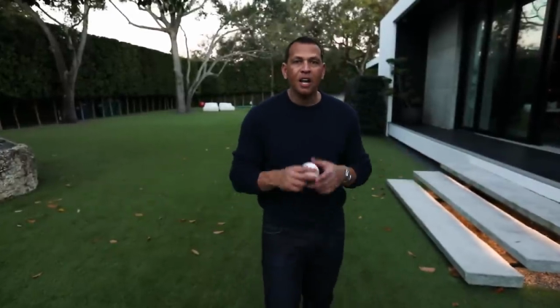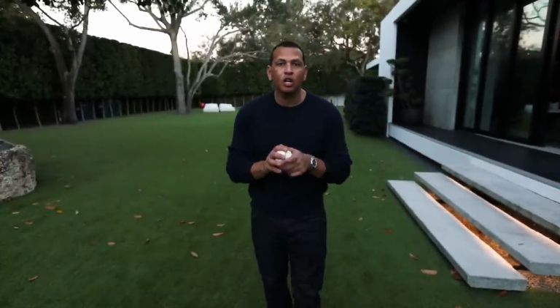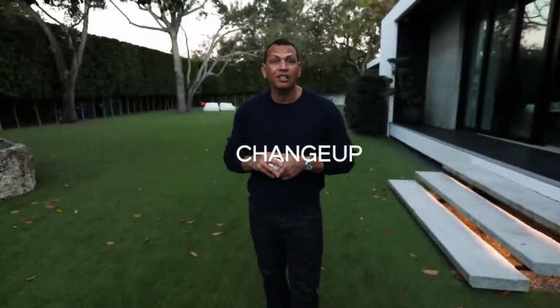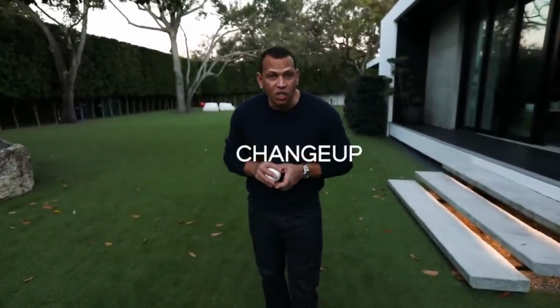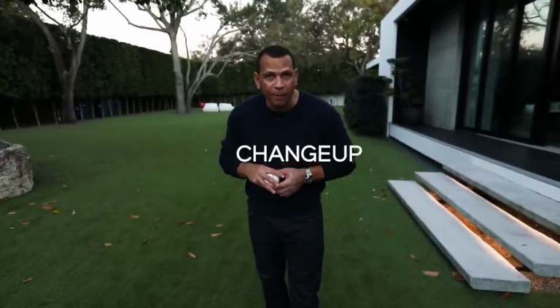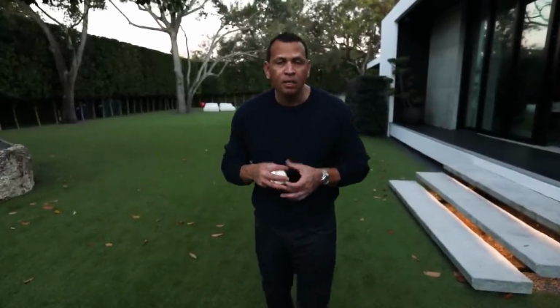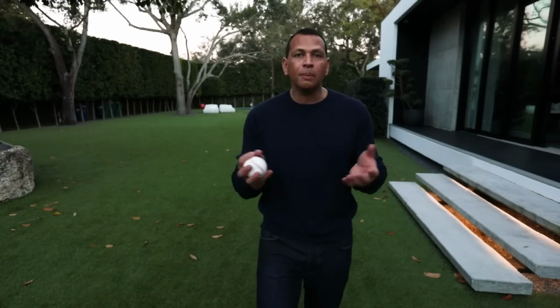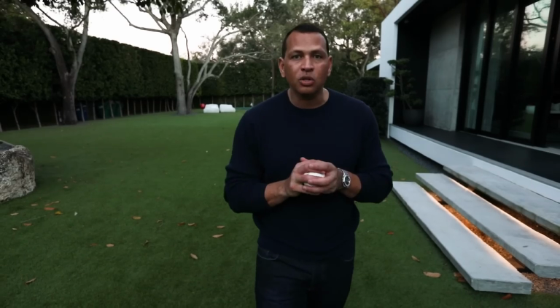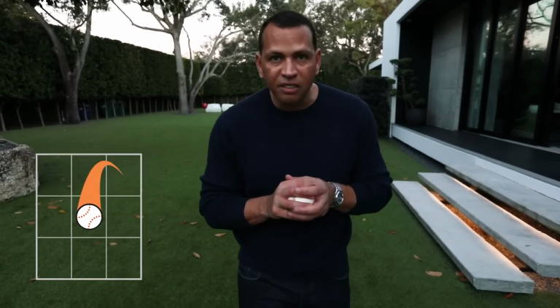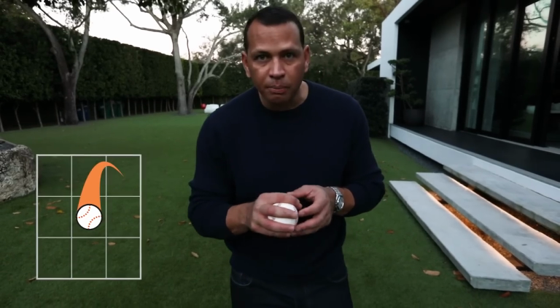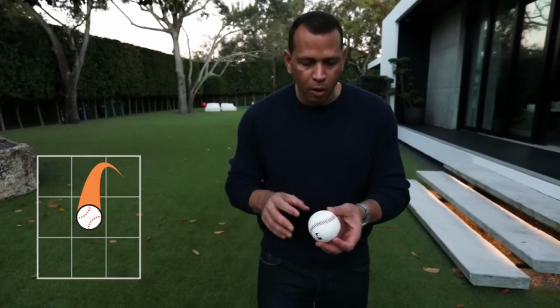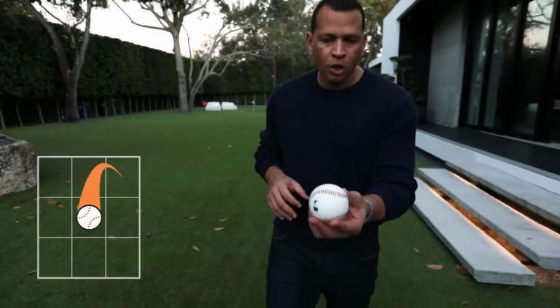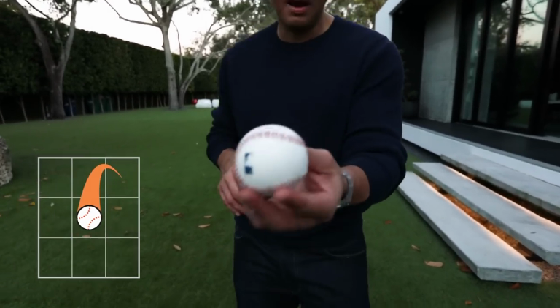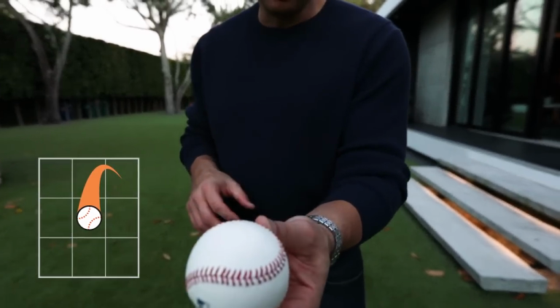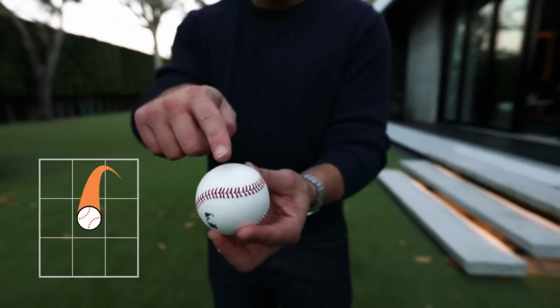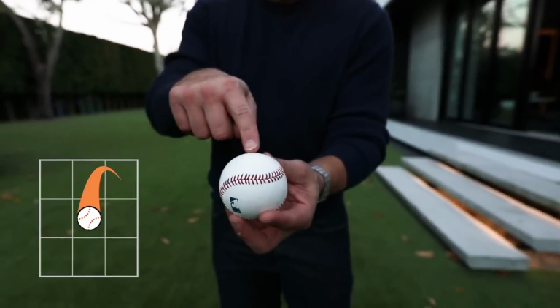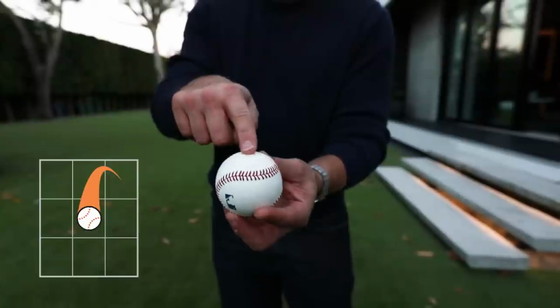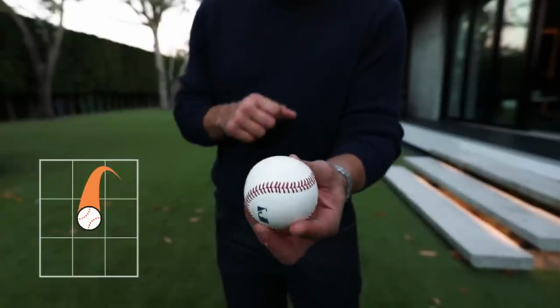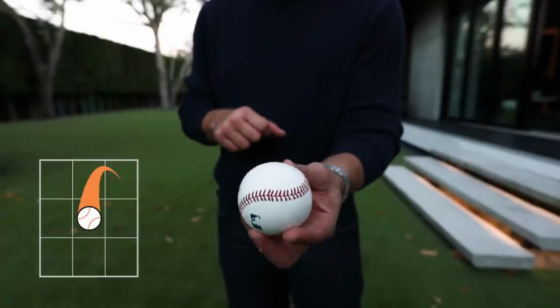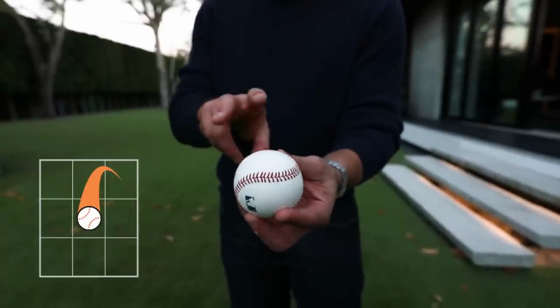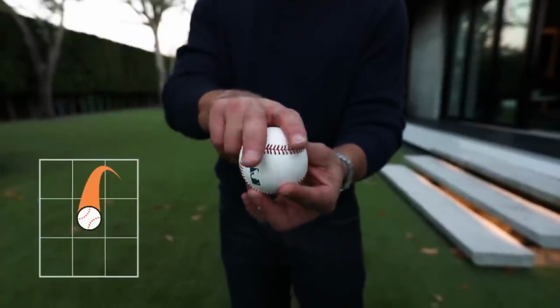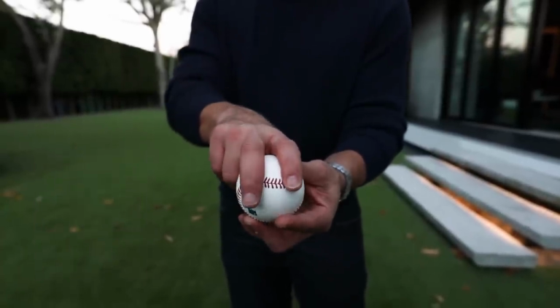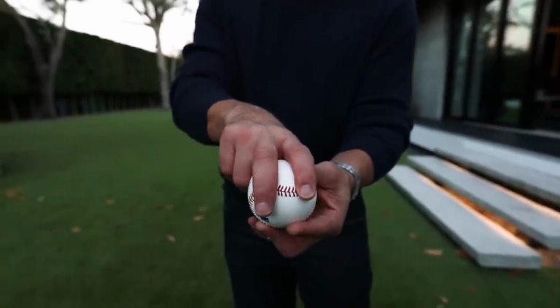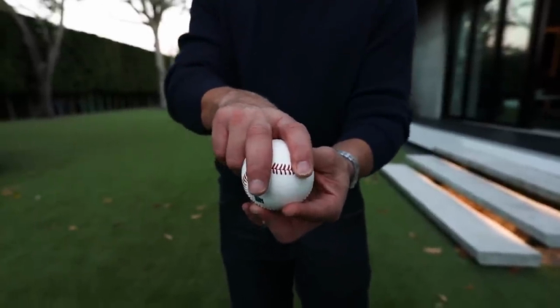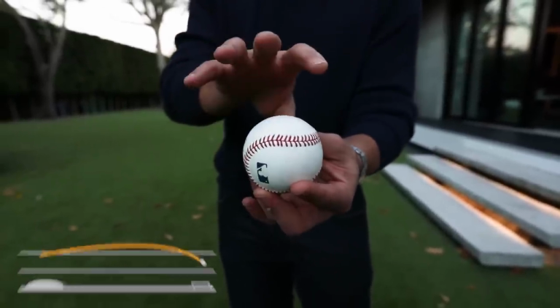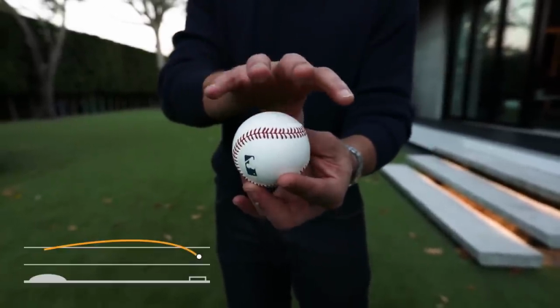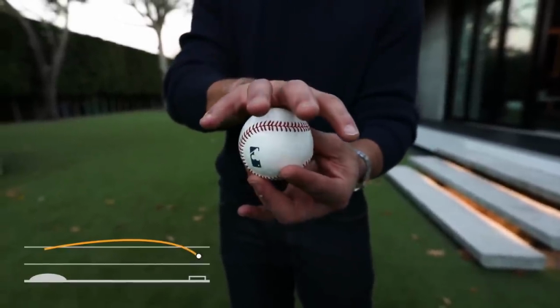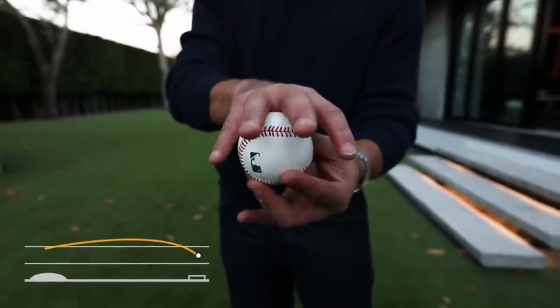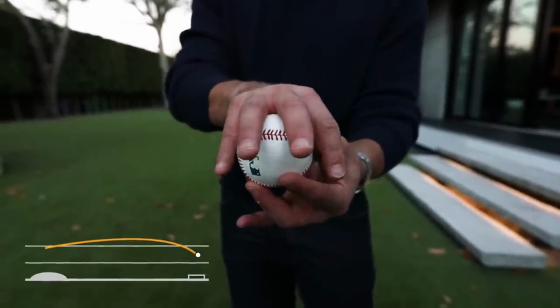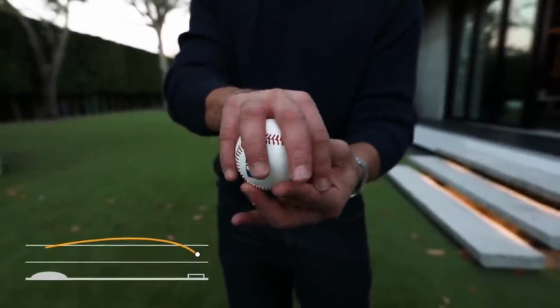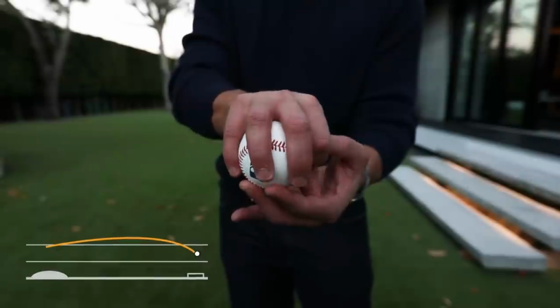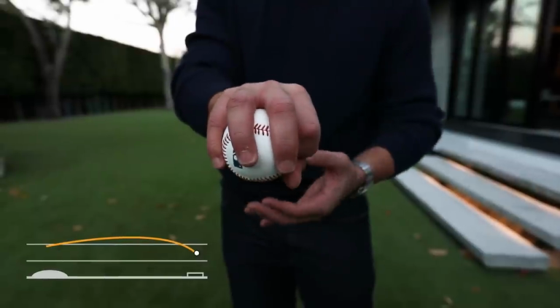Now I'm going to talk to you about the changeup. The changeup is one of the most effective pitches in baseball. You grab the ball — you remember this big white part of the ball? That's where we grab the fastball. Well, this one you're going to do it this way, and this is called the circle change.